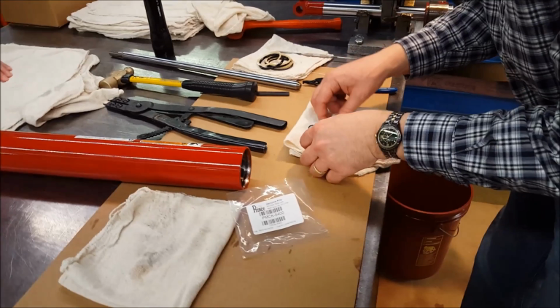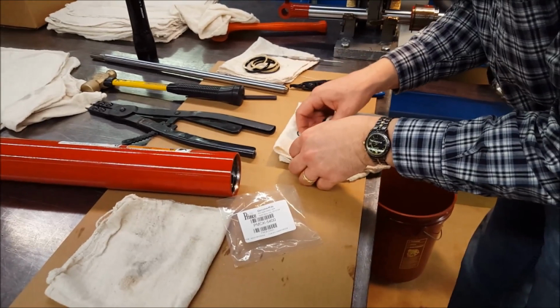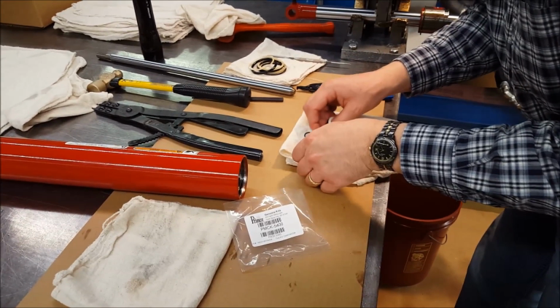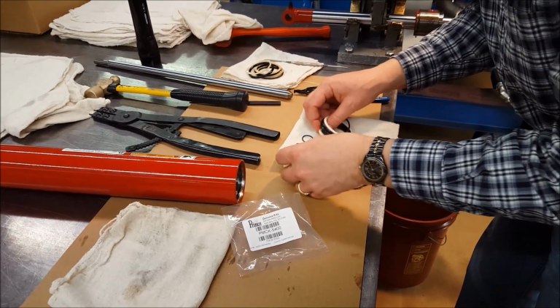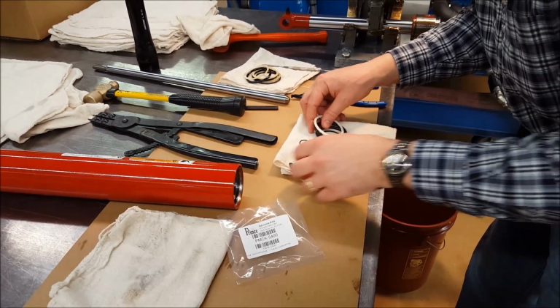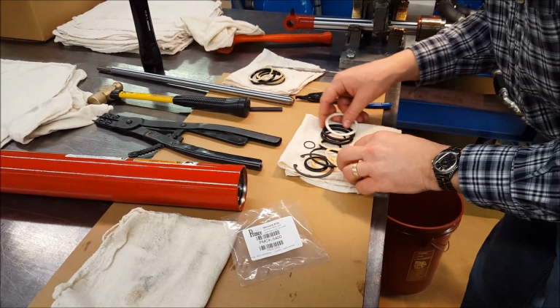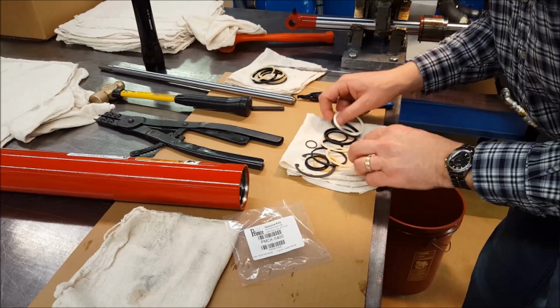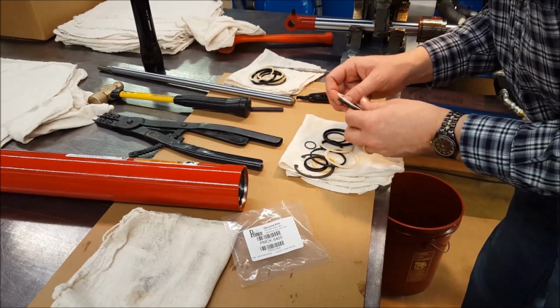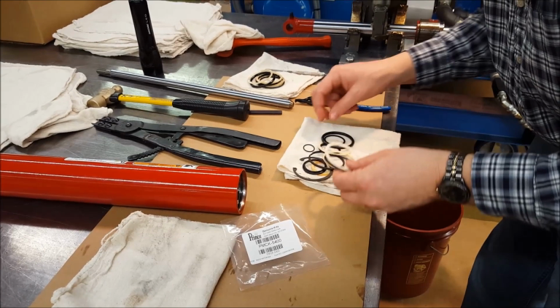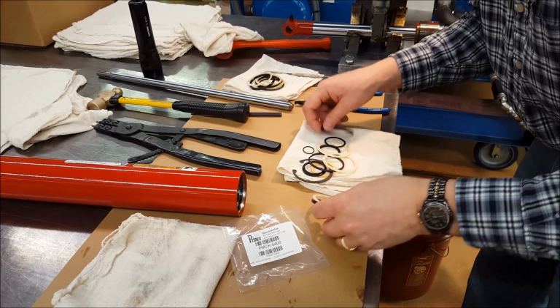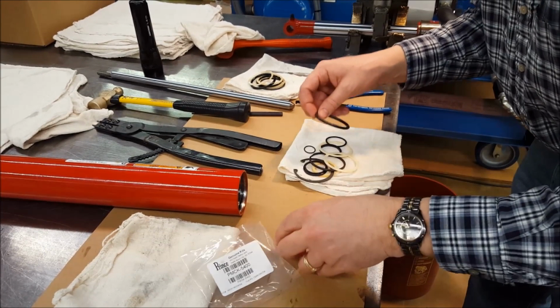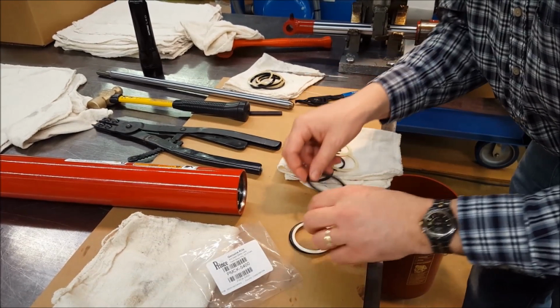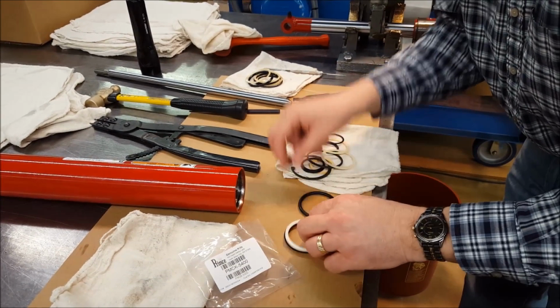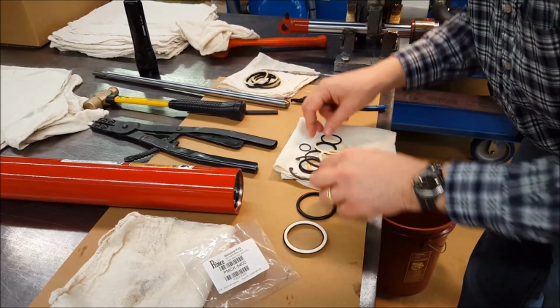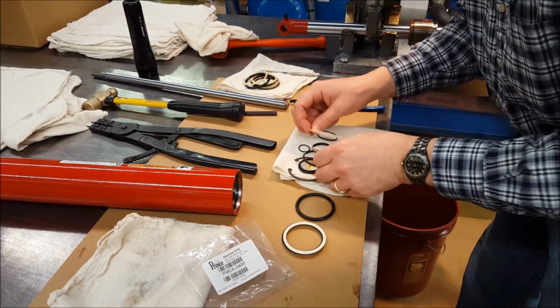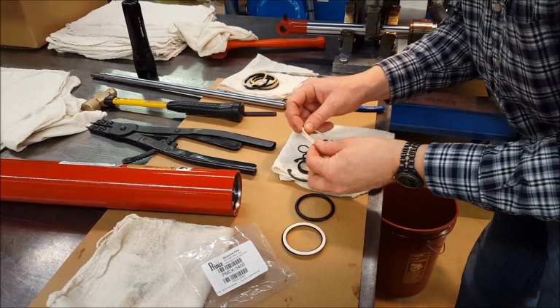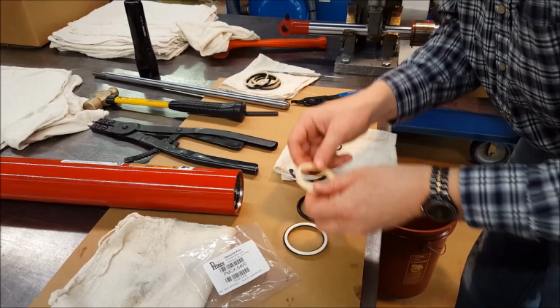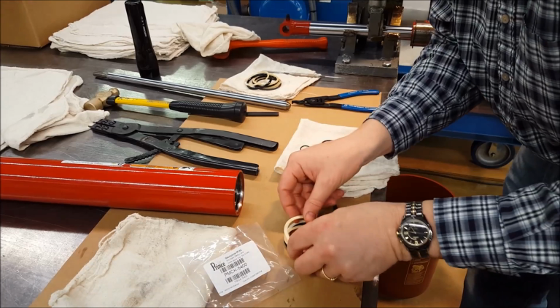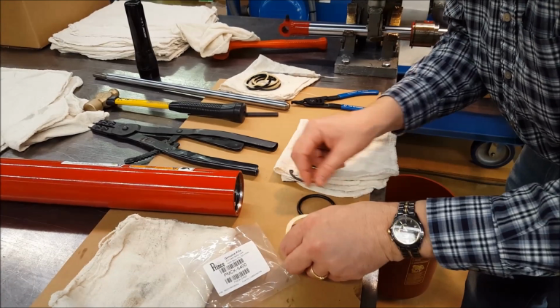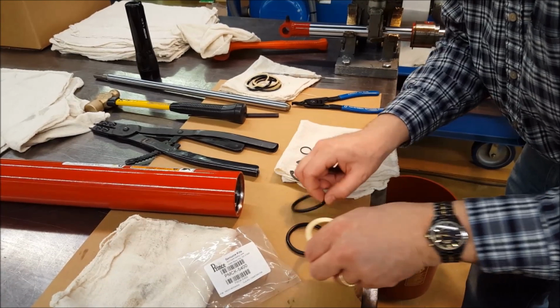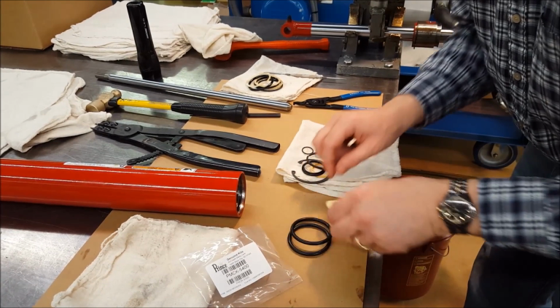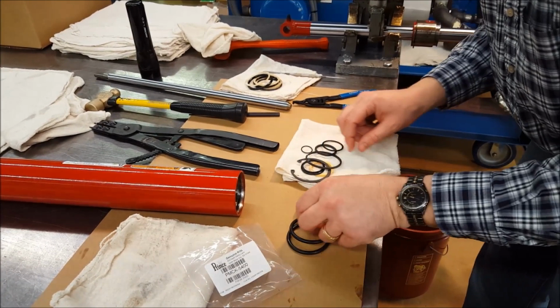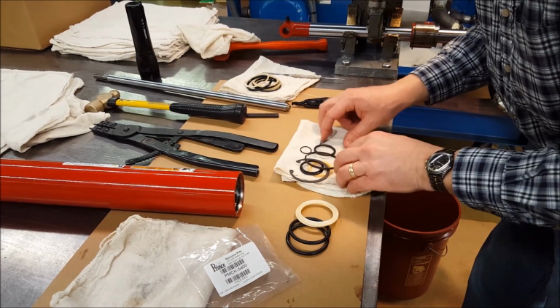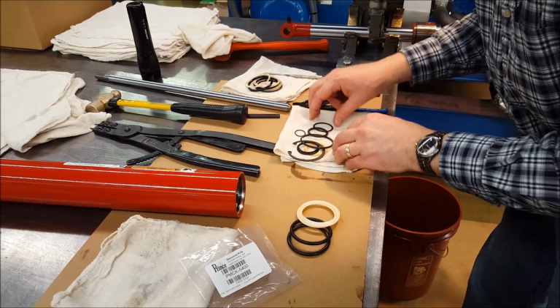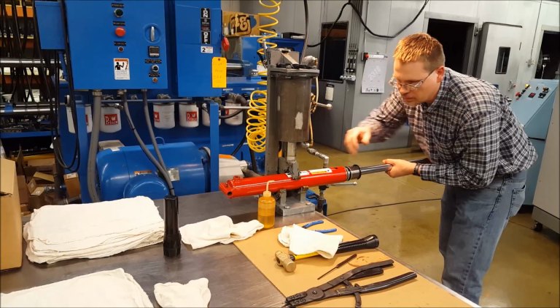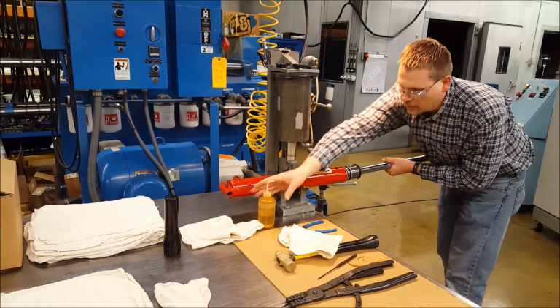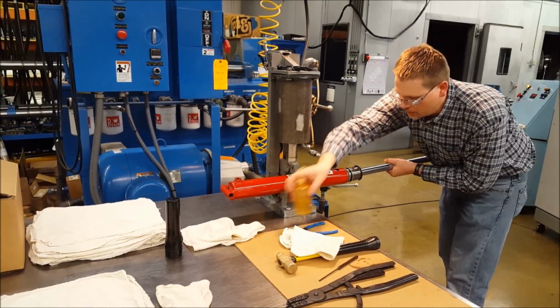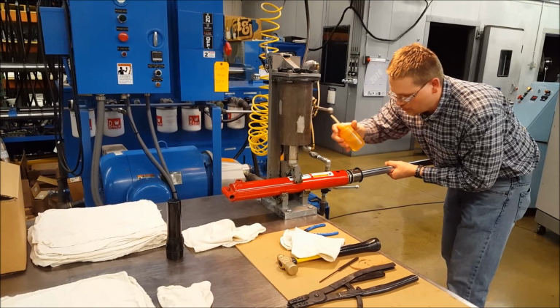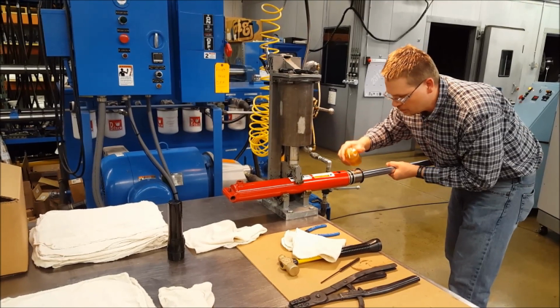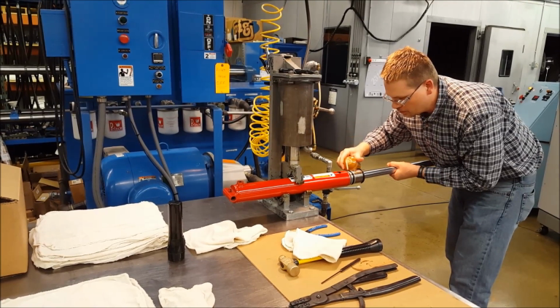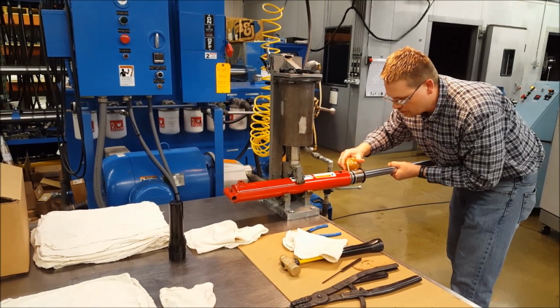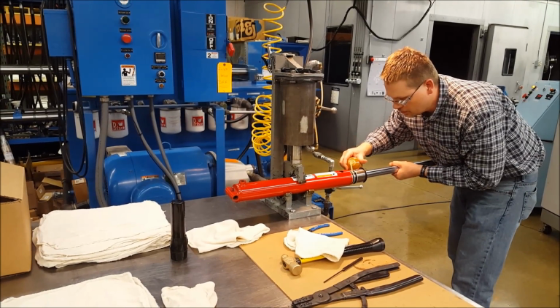Follow the proper repacking steps when replacing the seal backups and O-rings, taking special care to not damage the cast iron piston ring or the rod. Note the brass plates on our vise to protect the chromed rod. Begin reassembling with the ports once again facing up and lined up inside and out.